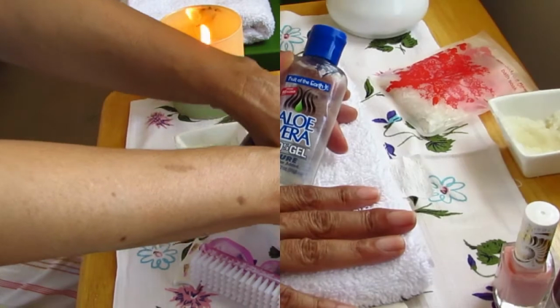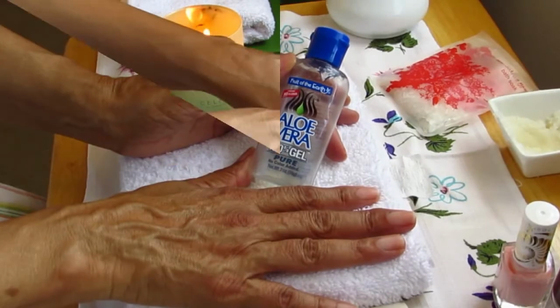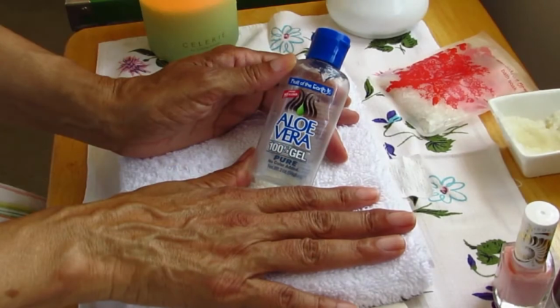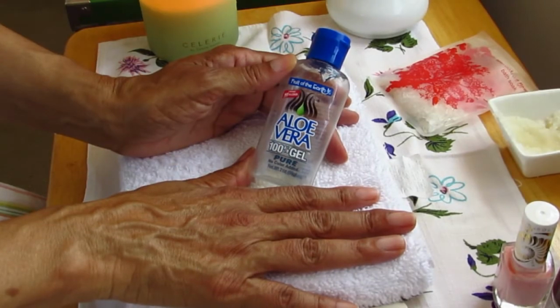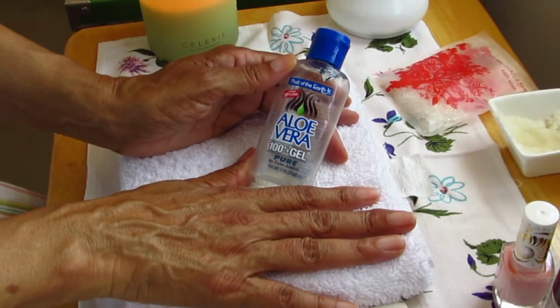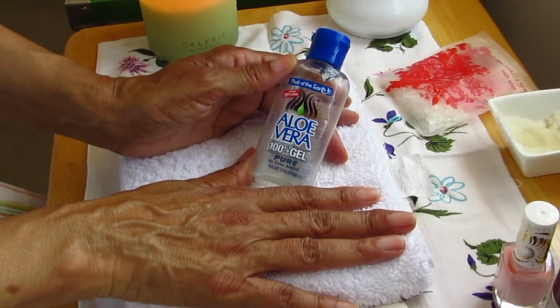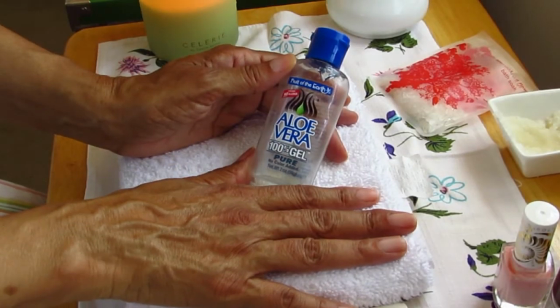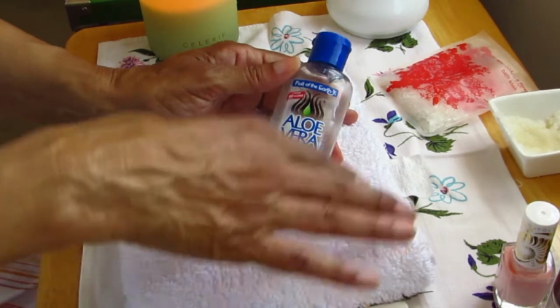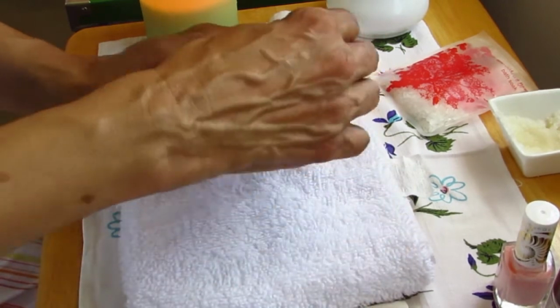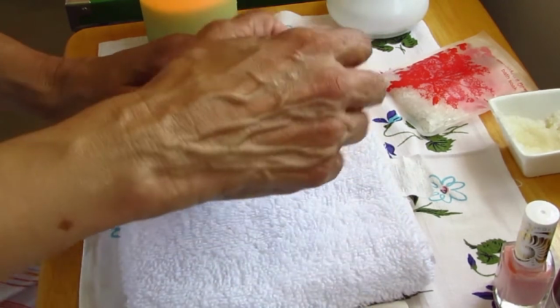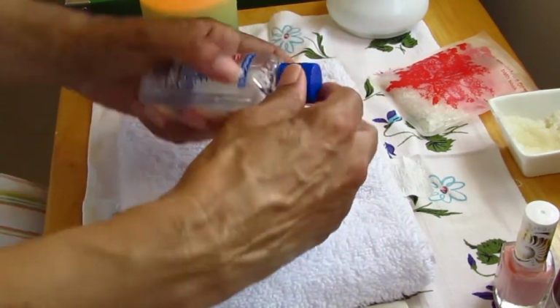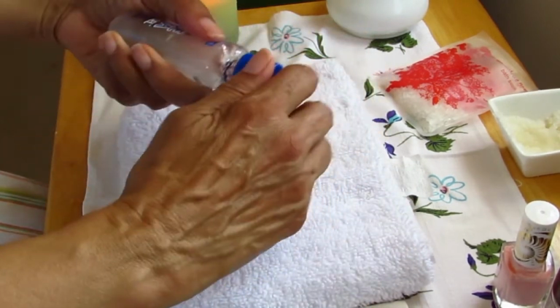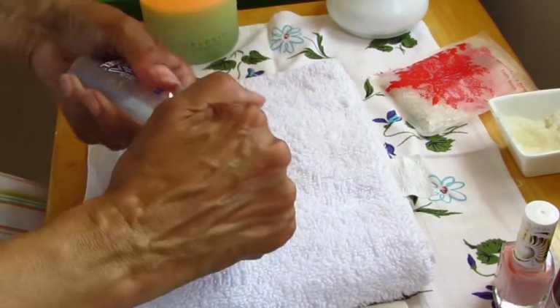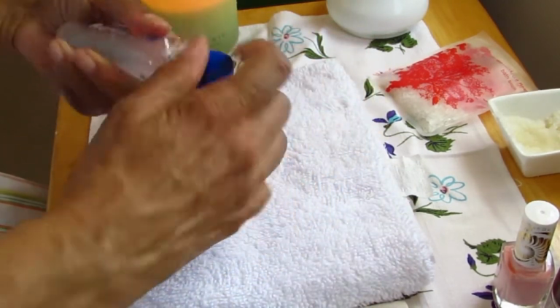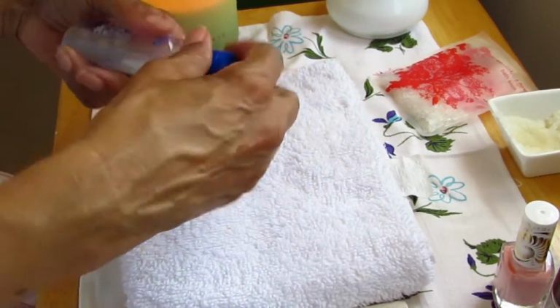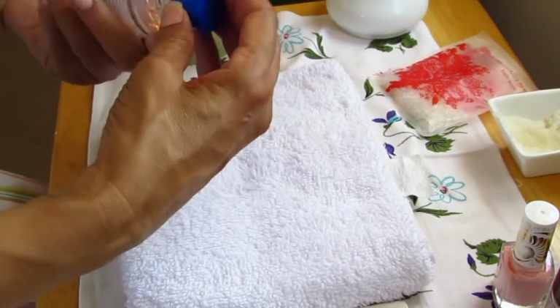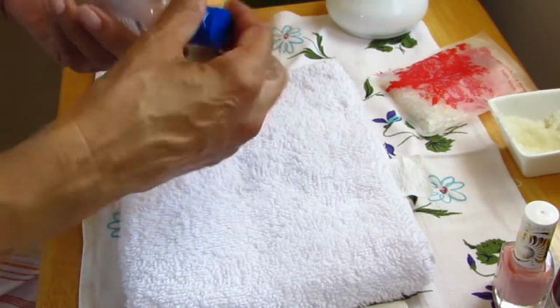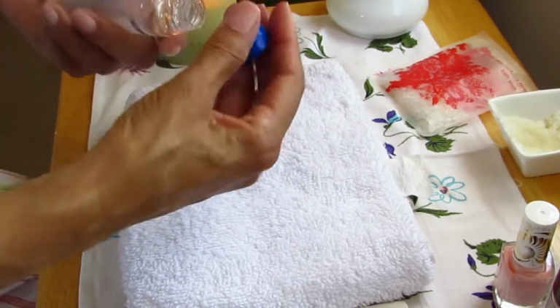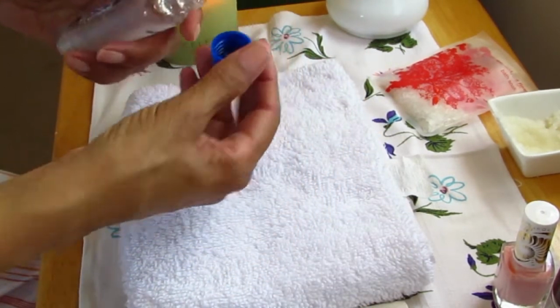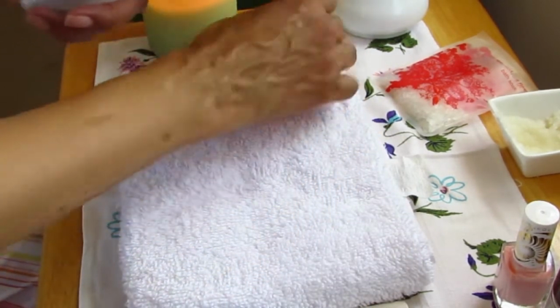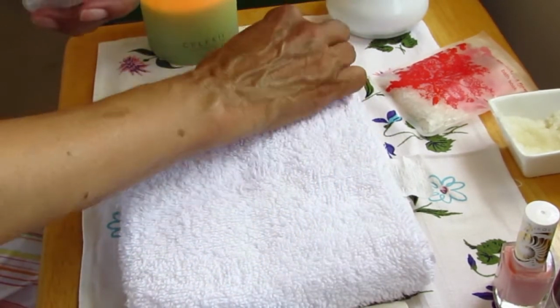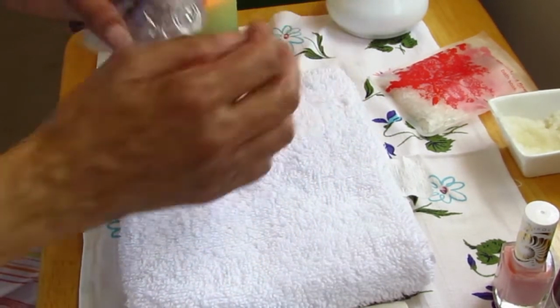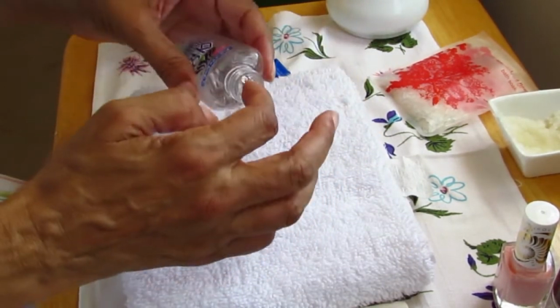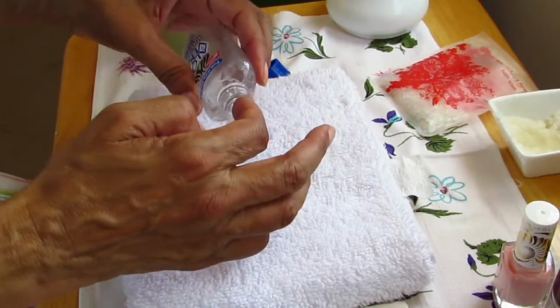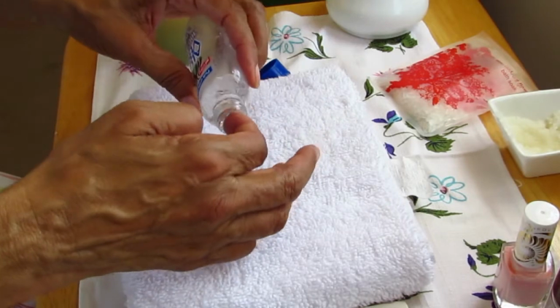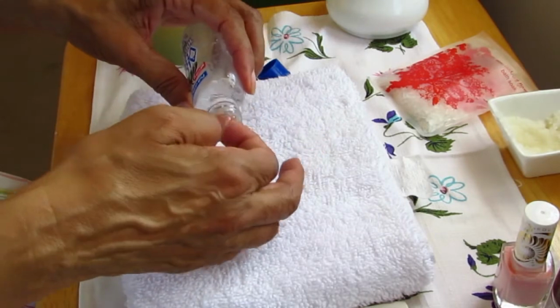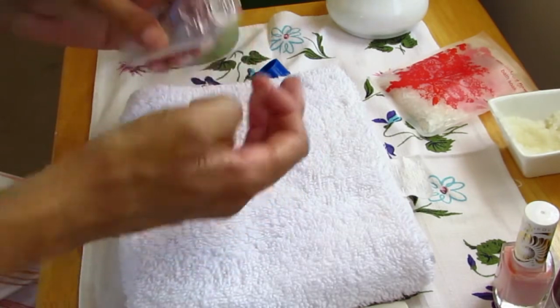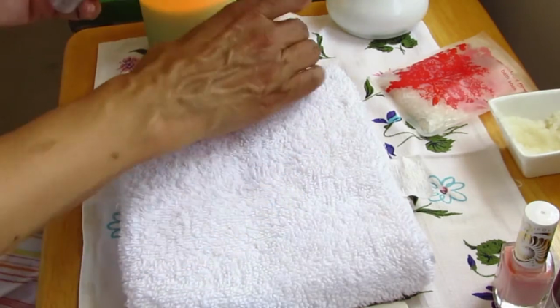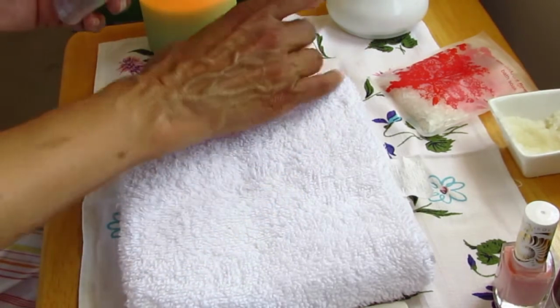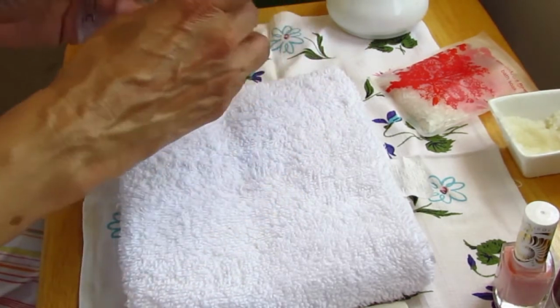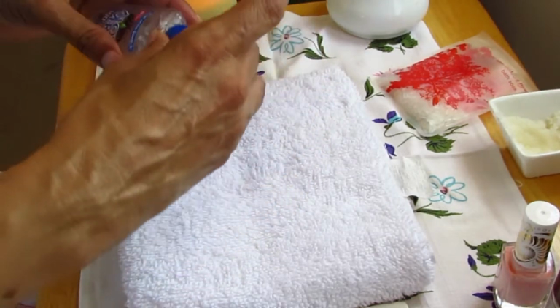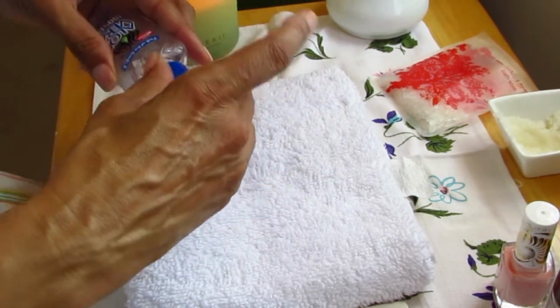As water evaporates, the skin and nails lose hydration and dry out, so I'm using some pure aloe gel to add an extra layer of hydration that won't evaporate.